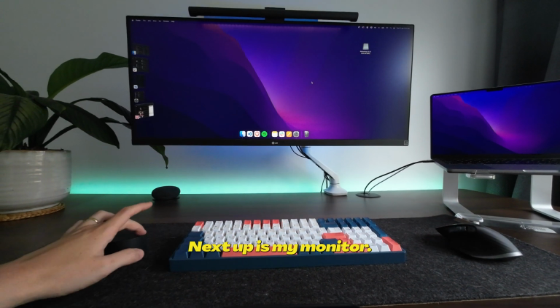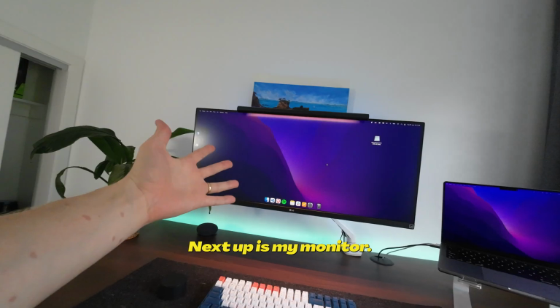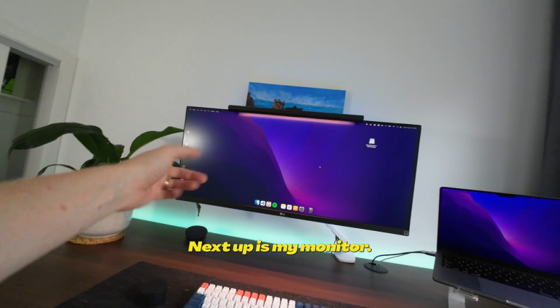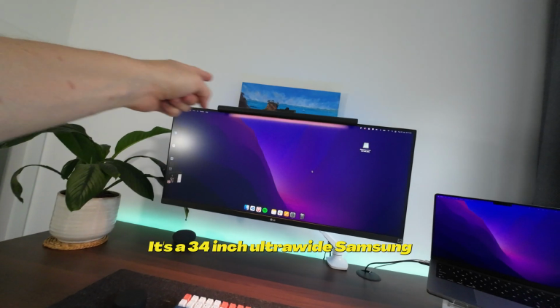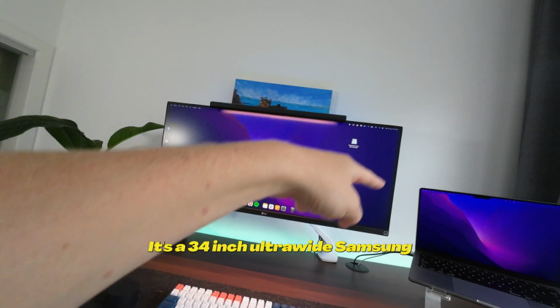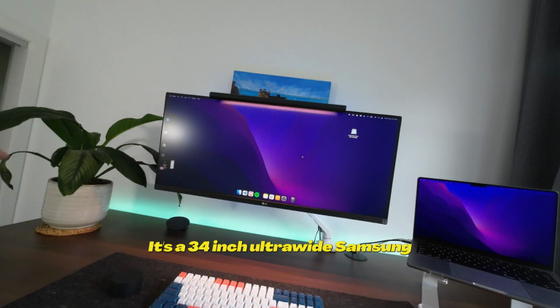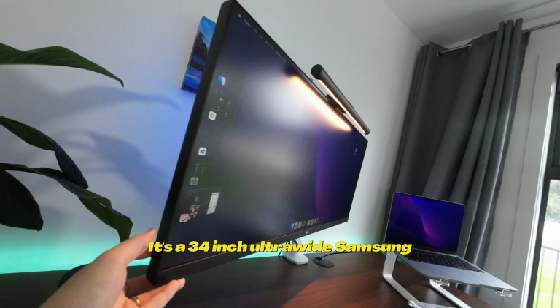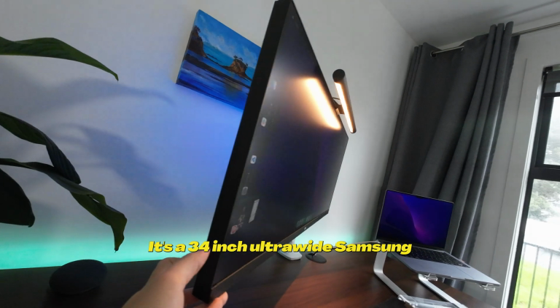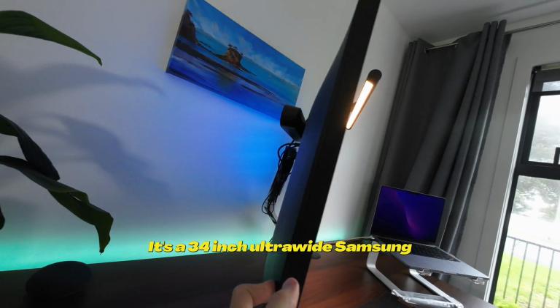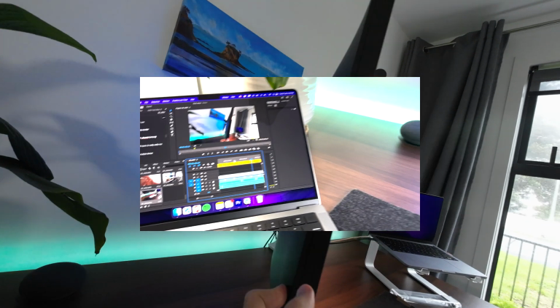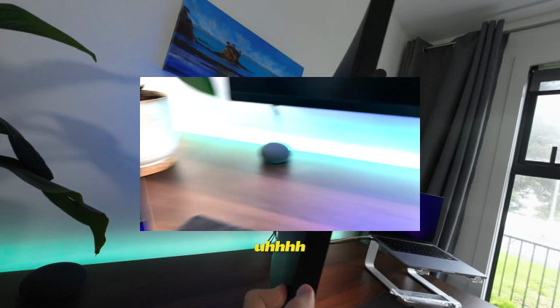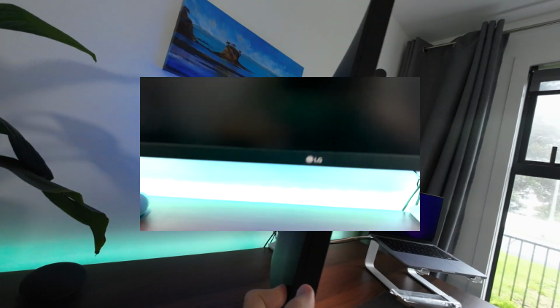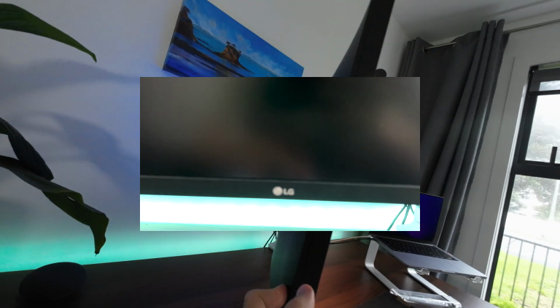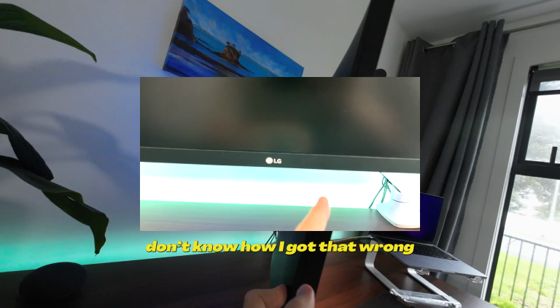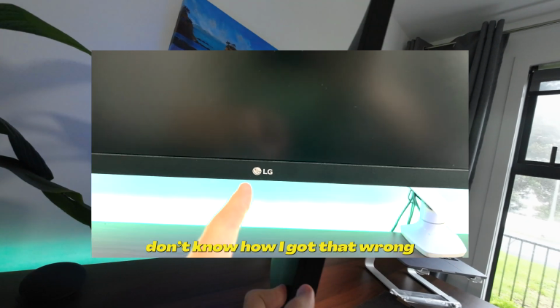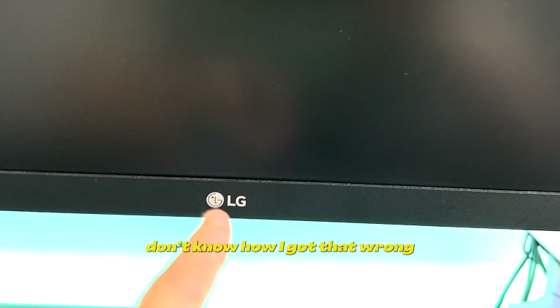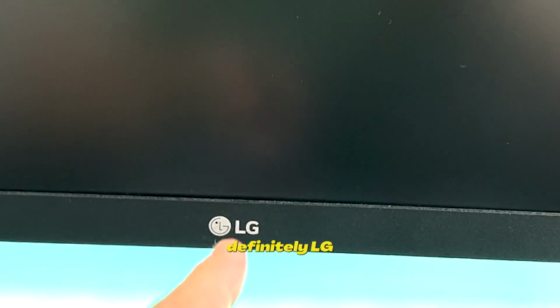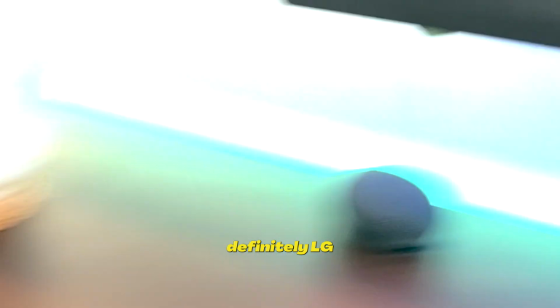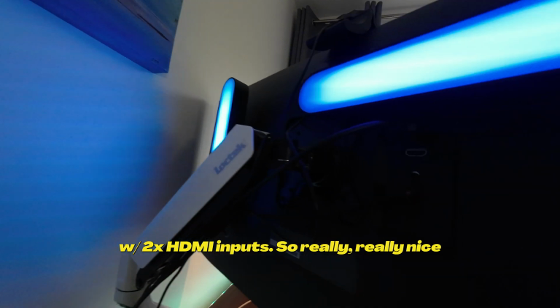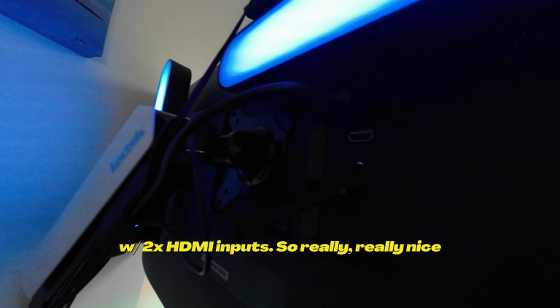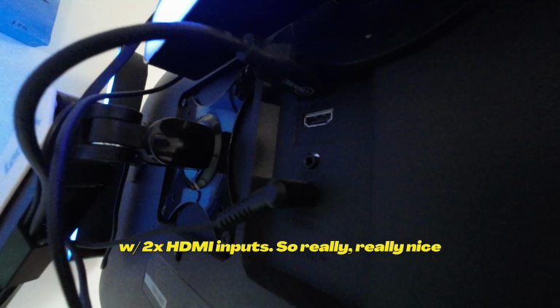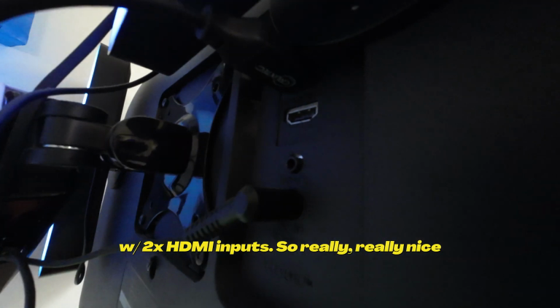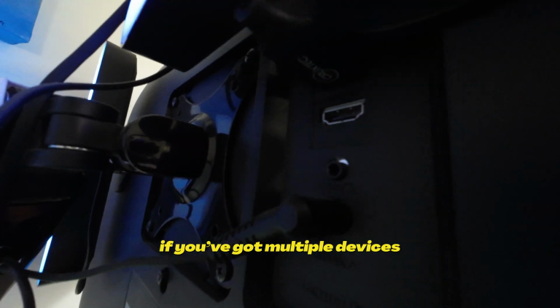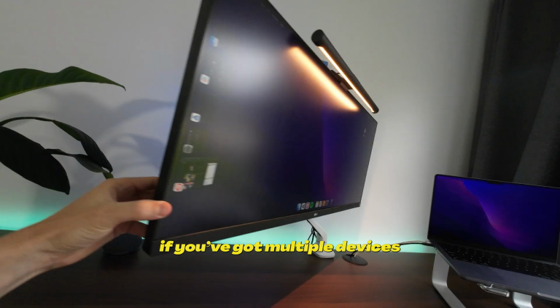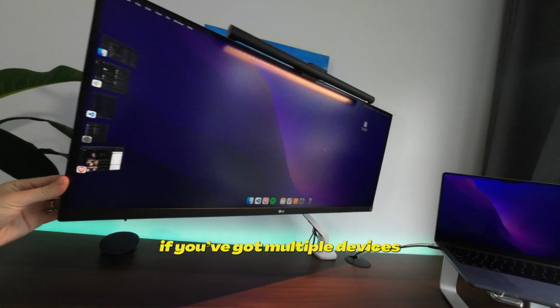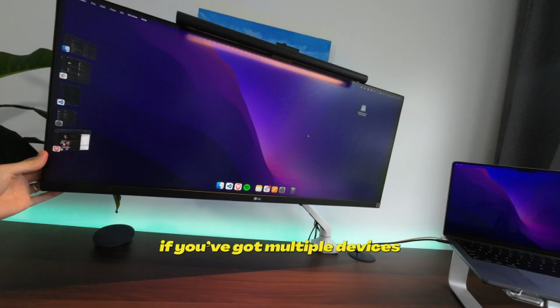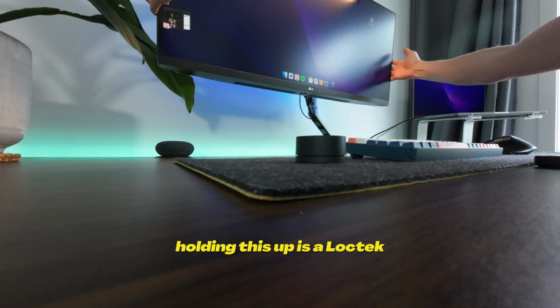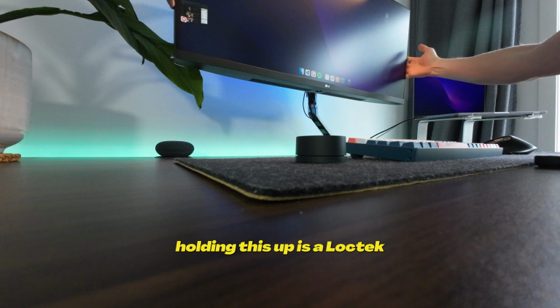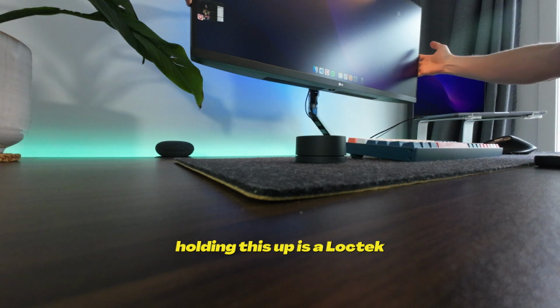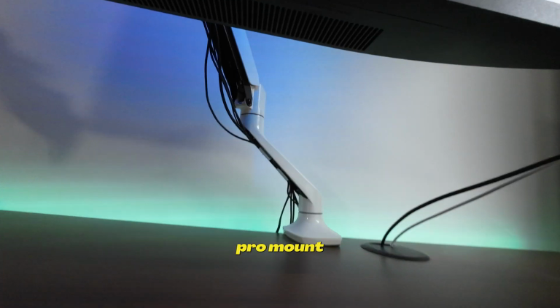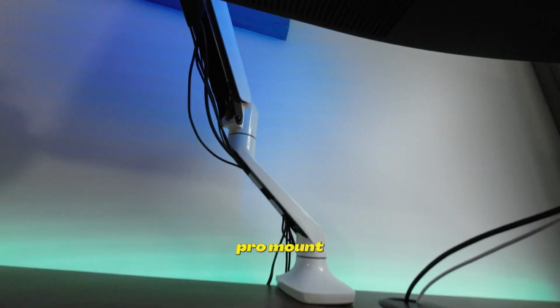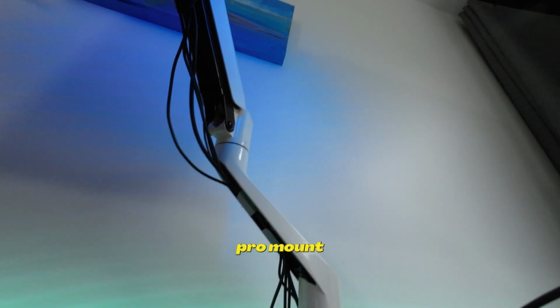Next up is my monitor. It's a 34-inch ultrawide — definitely LG, not Samsung. It has two HDMI inputs, which is really nice if you've got multiple devices. Holding this up is a Loctec Pro mount.